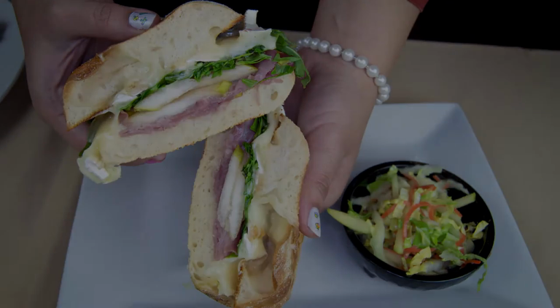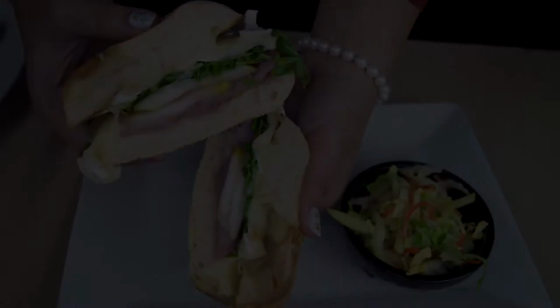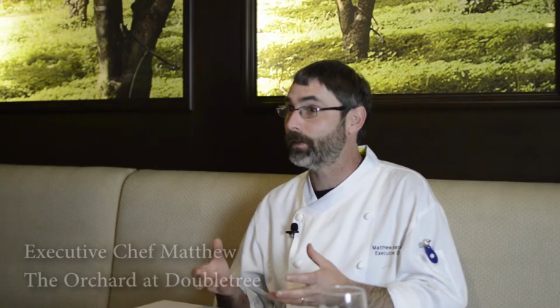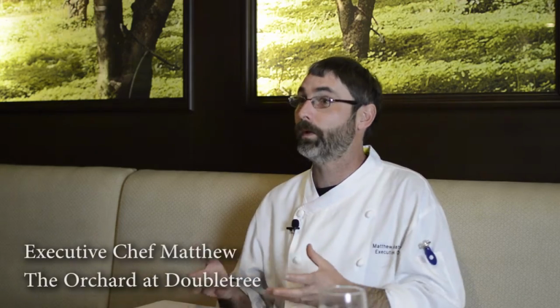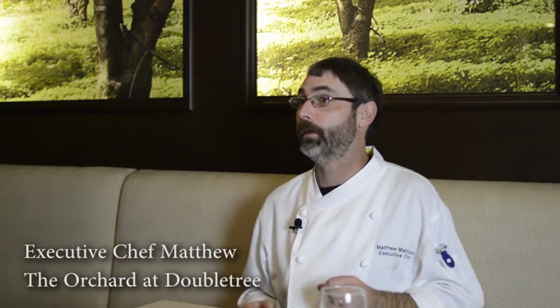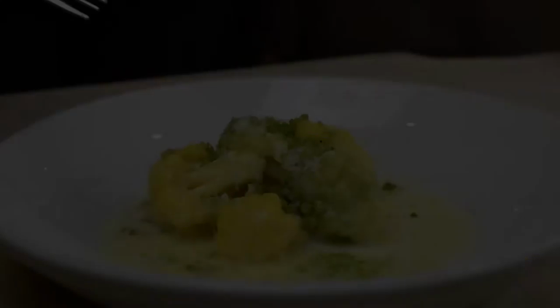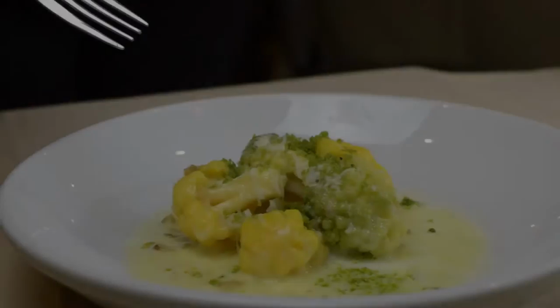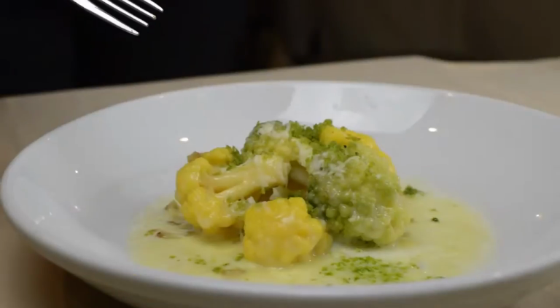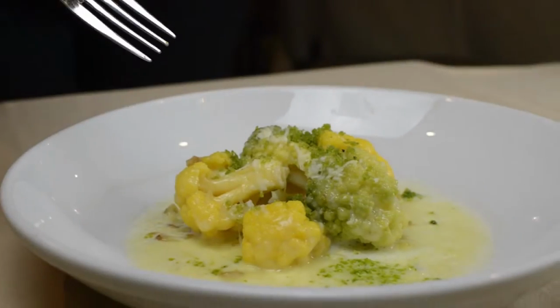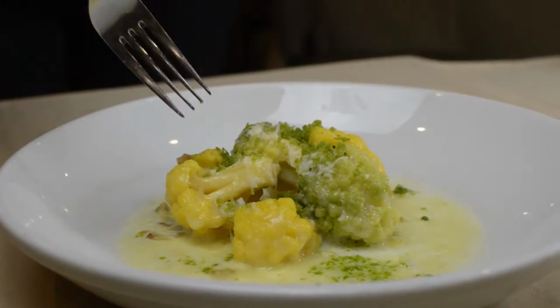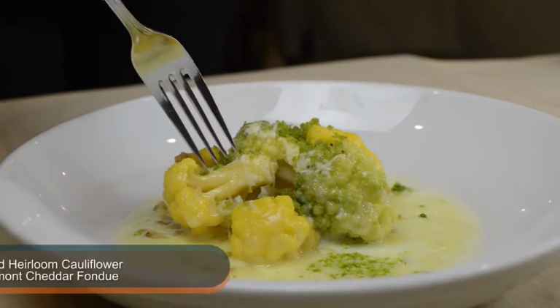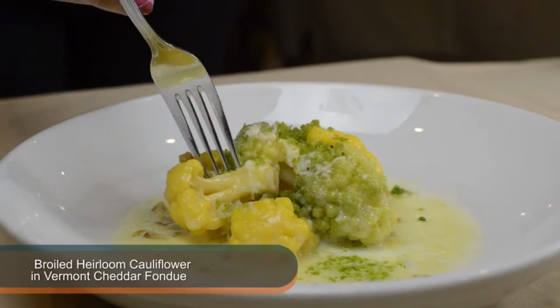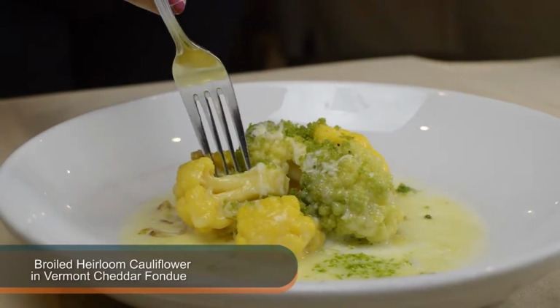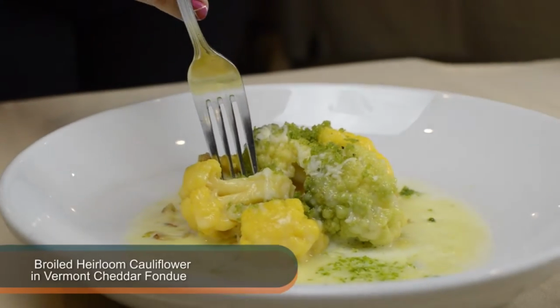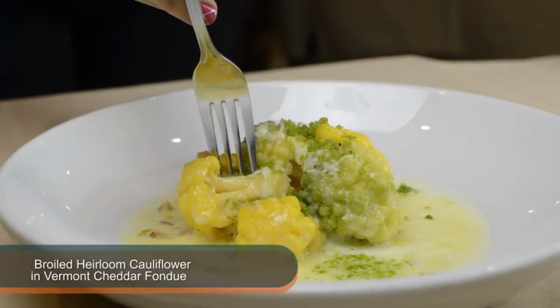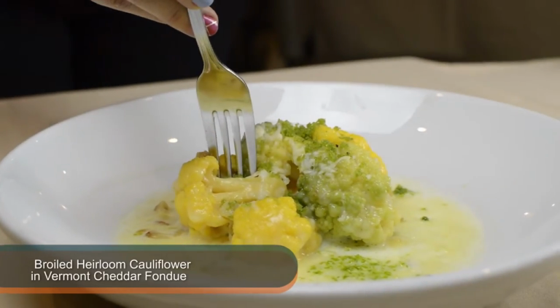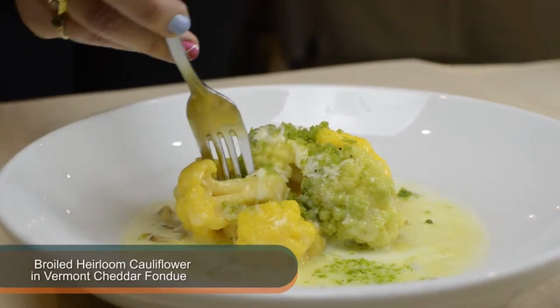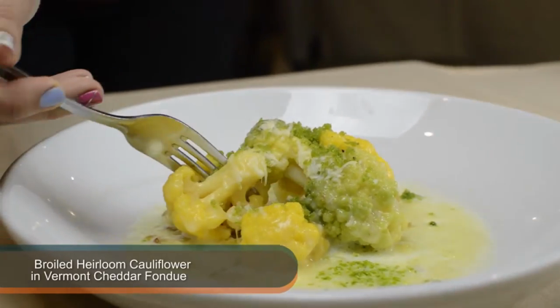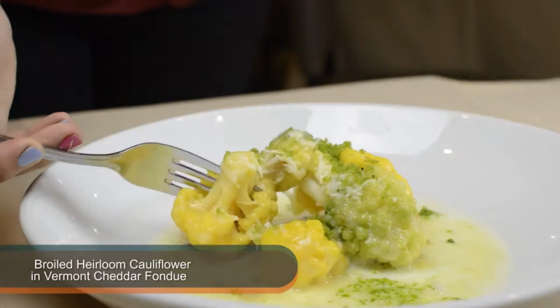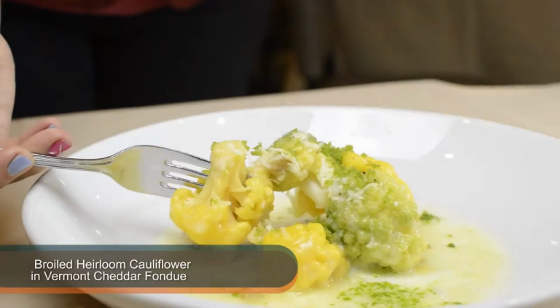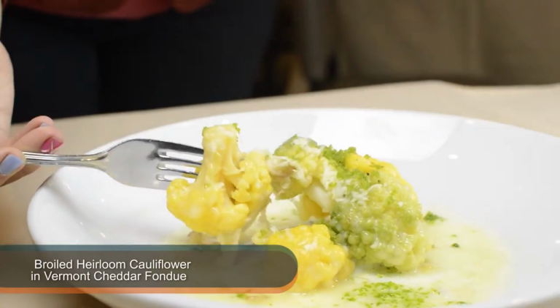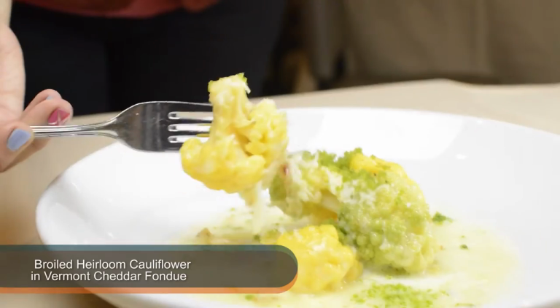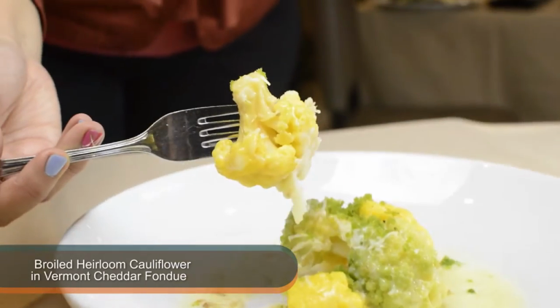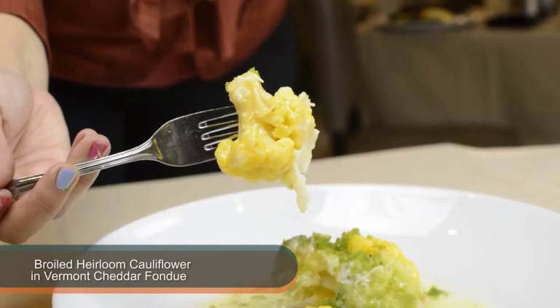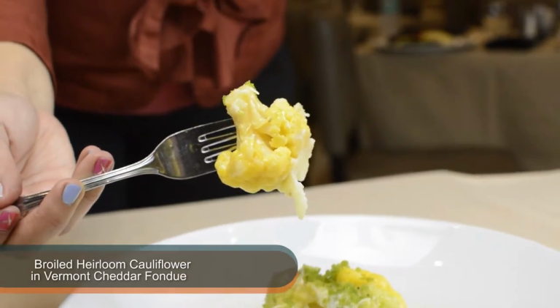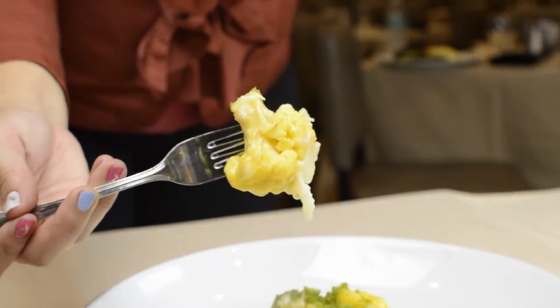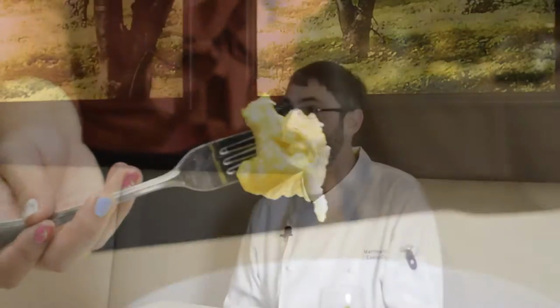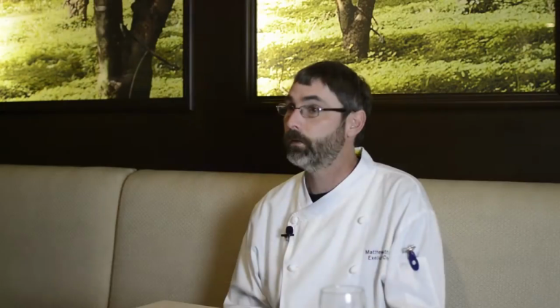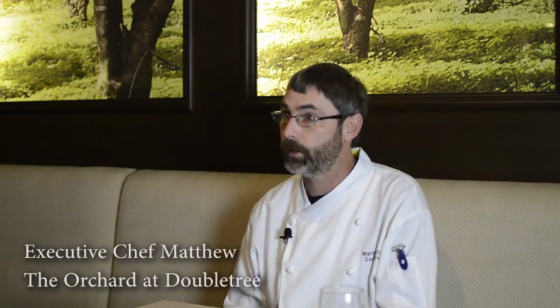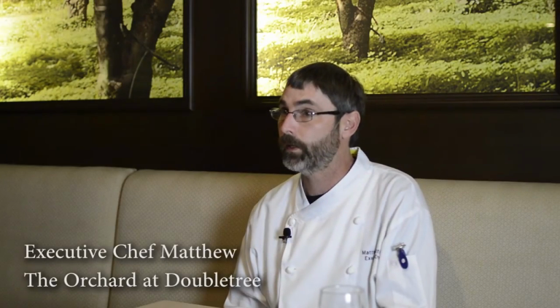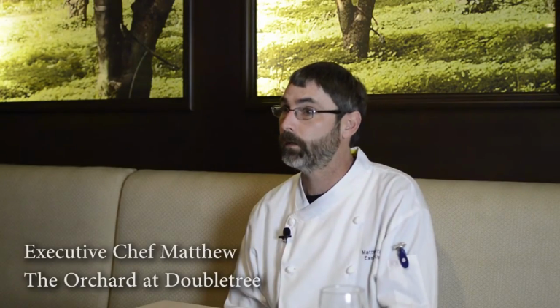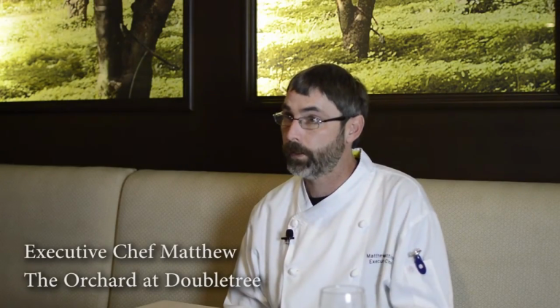So you get all those flavors into one bite. We order the mixed color cauliflower, so we use a combination of green and yellow cauliflower. And then we actually make white cheddar fondue with roasted garlic and a little bit of cream.